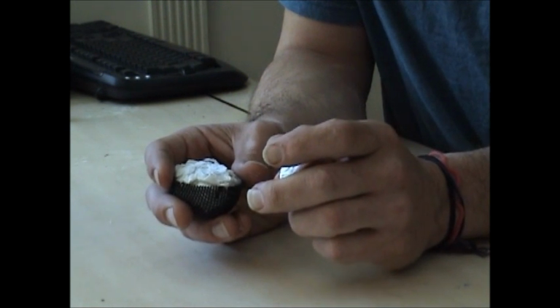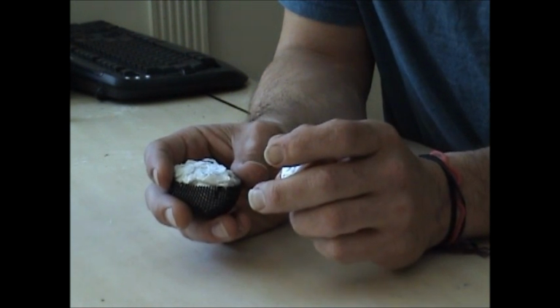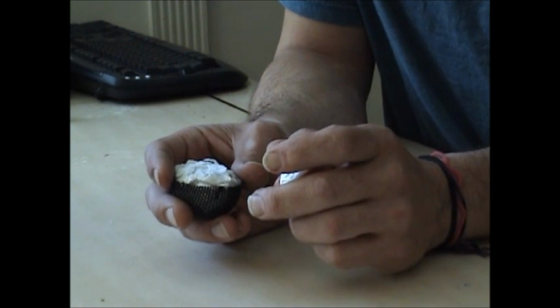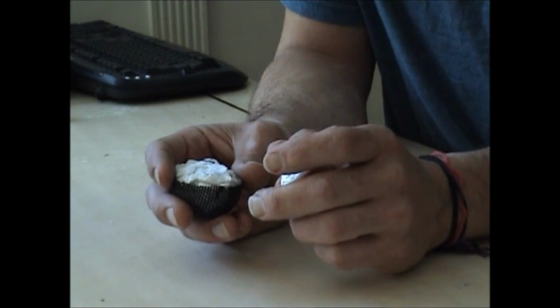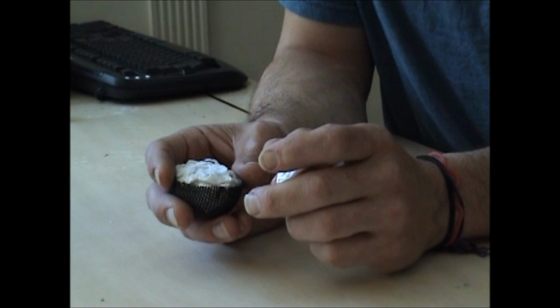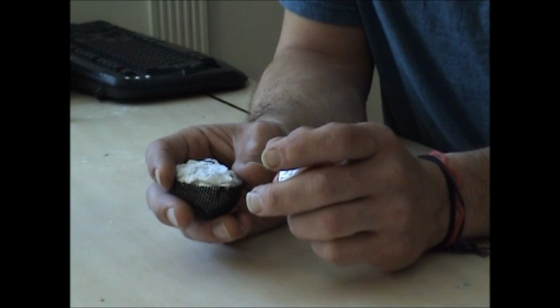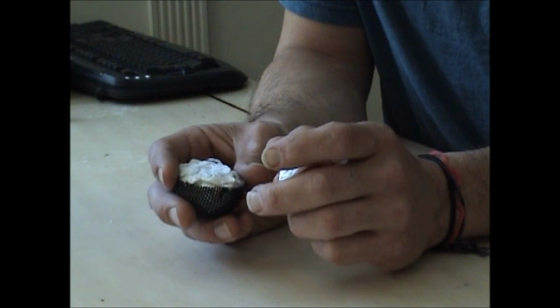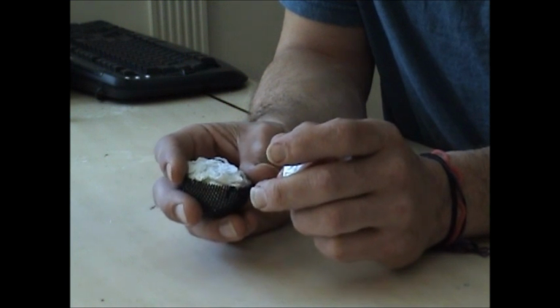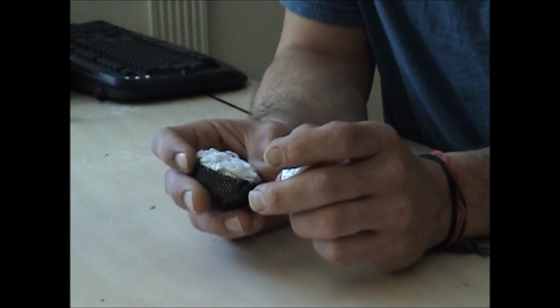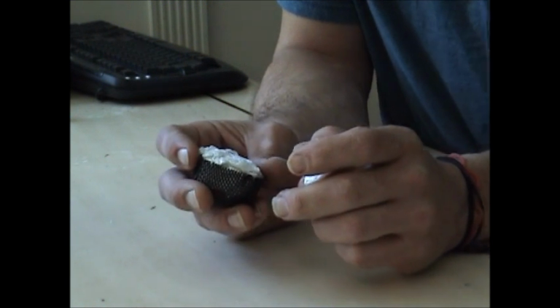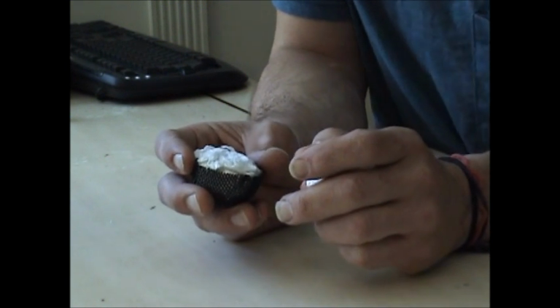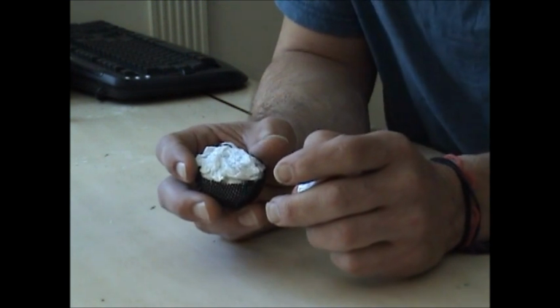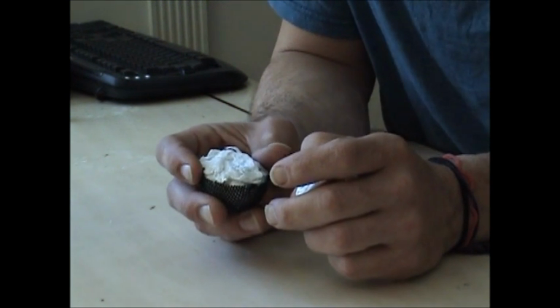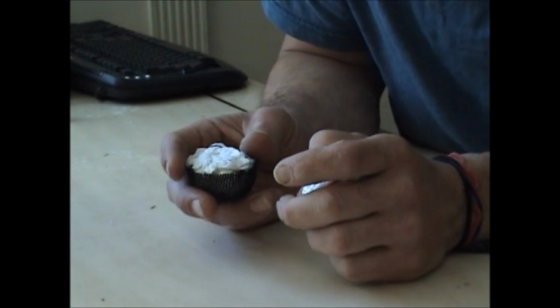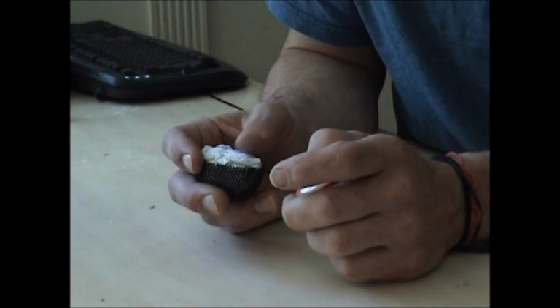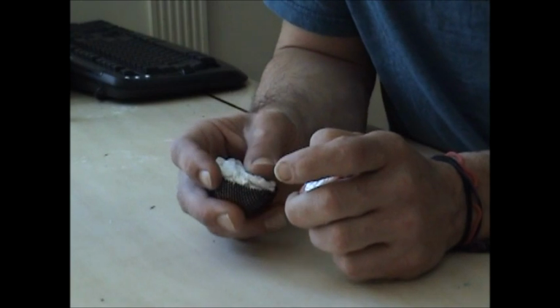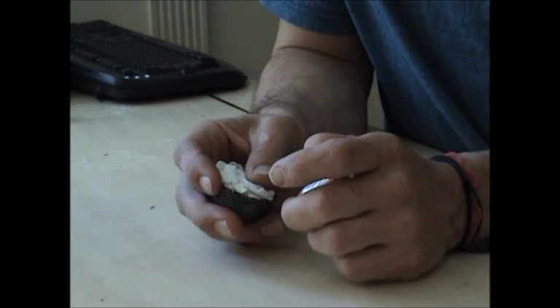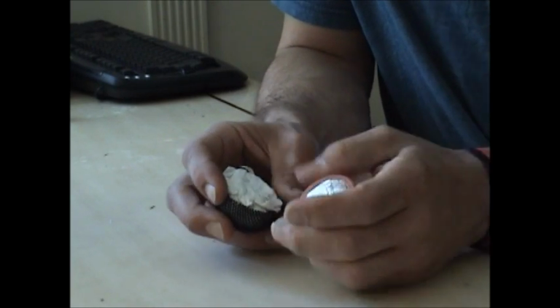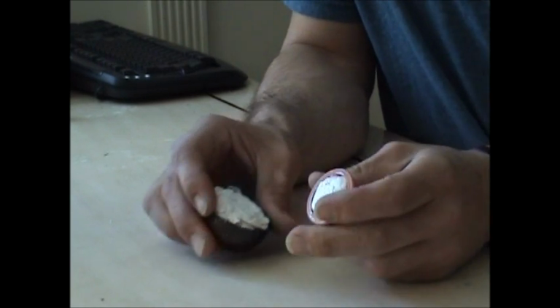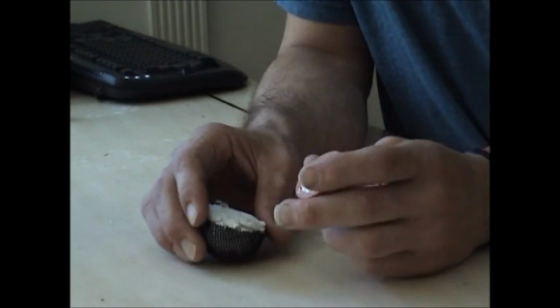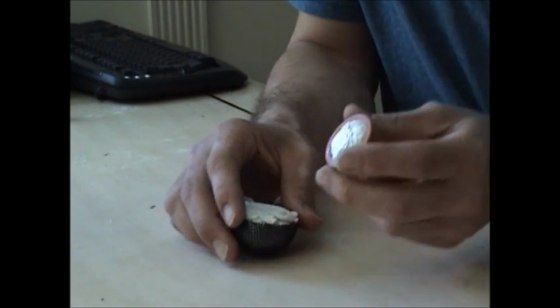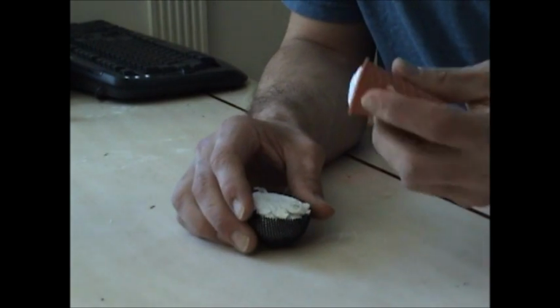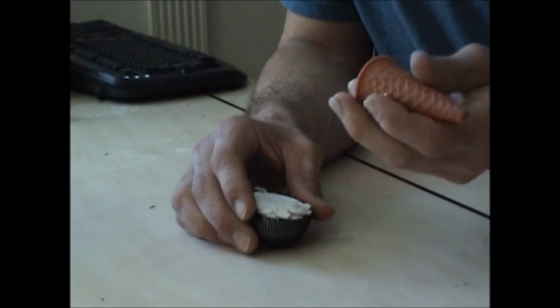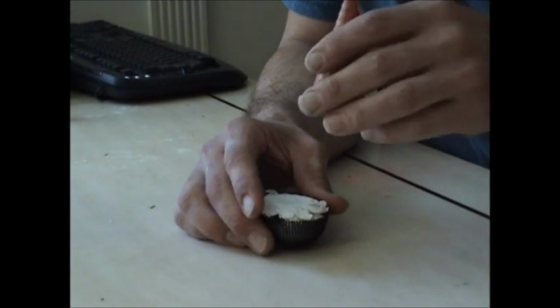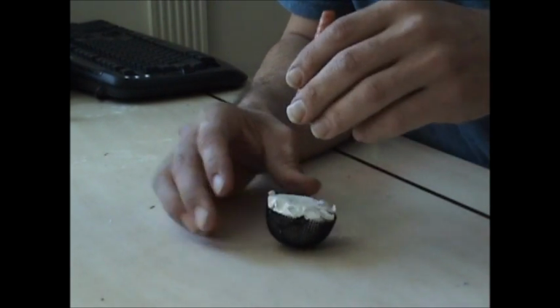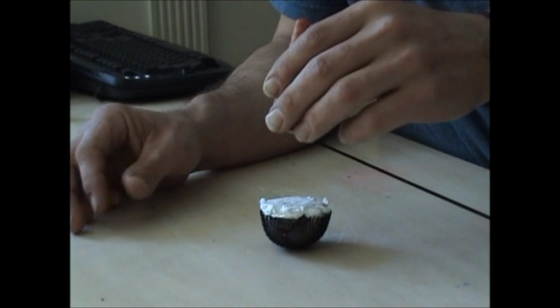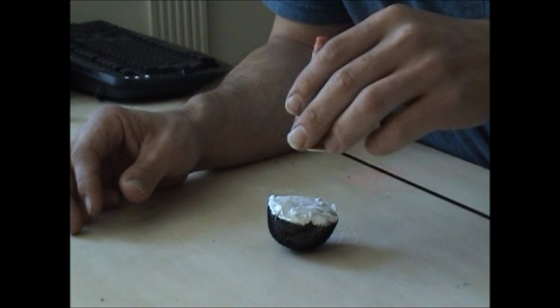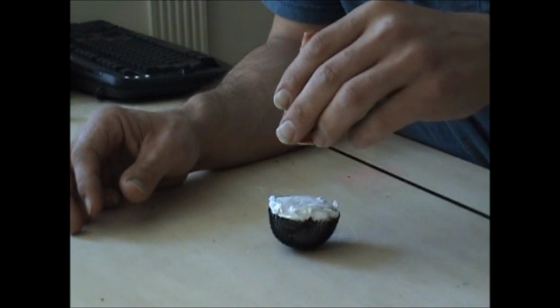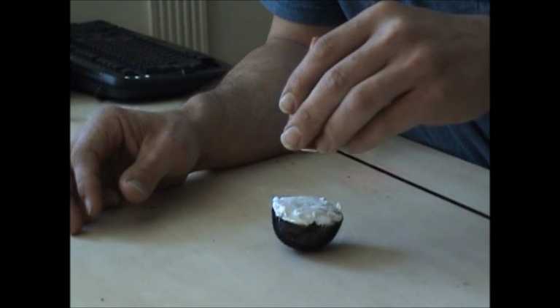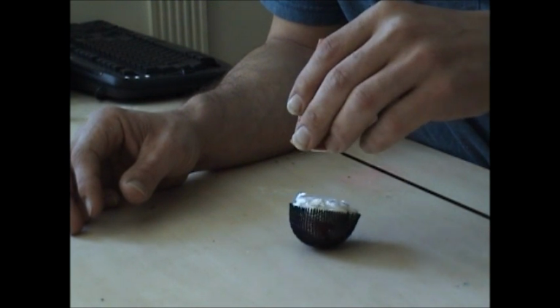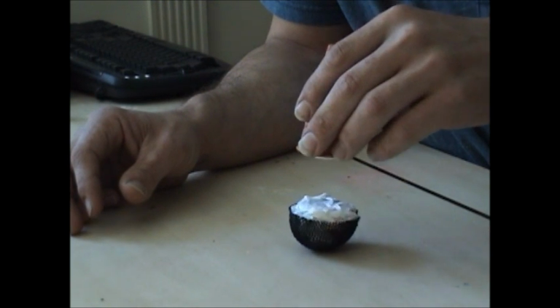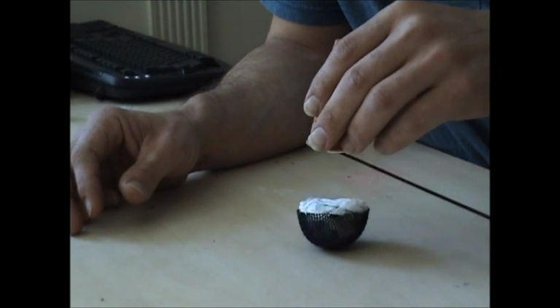What I have here are two different designs that, when coupled together, allow for a high speed rotation simply based on their shape. With these magnets cut properly, it allows for a rotation very similar to the planets.